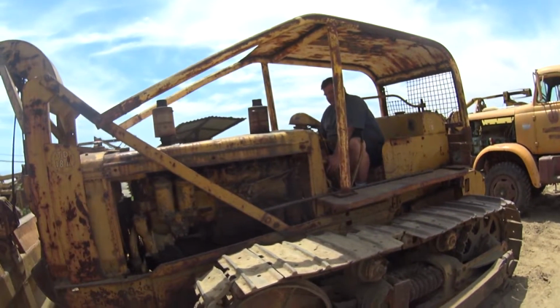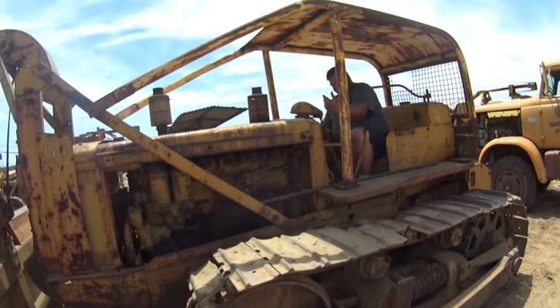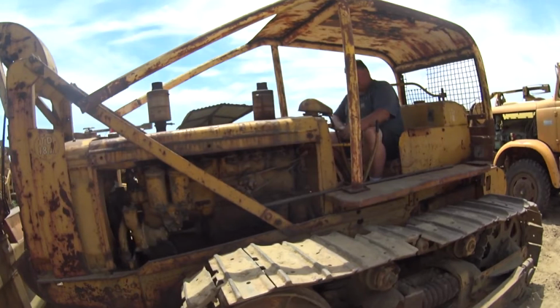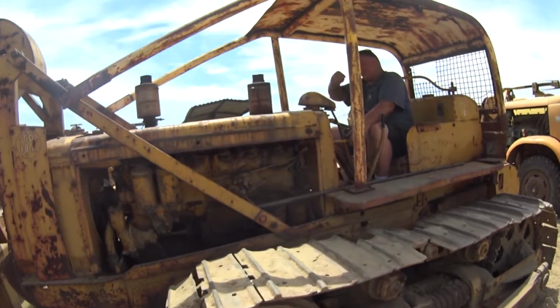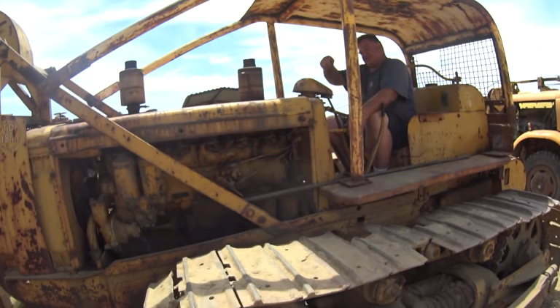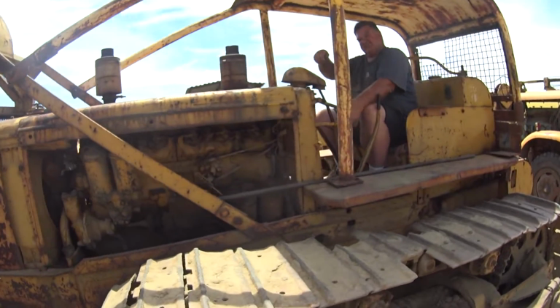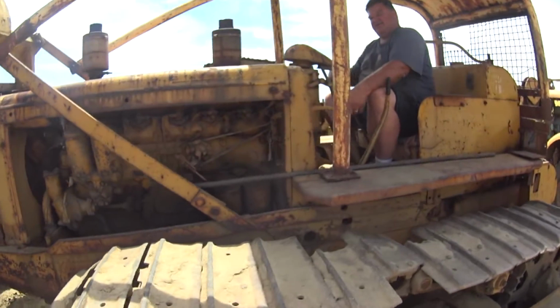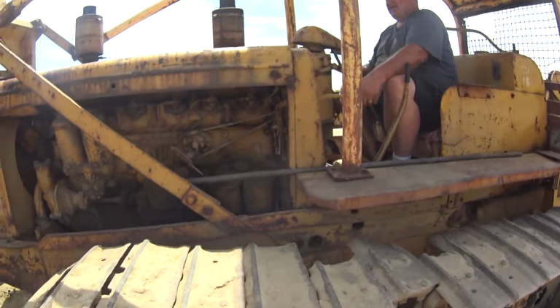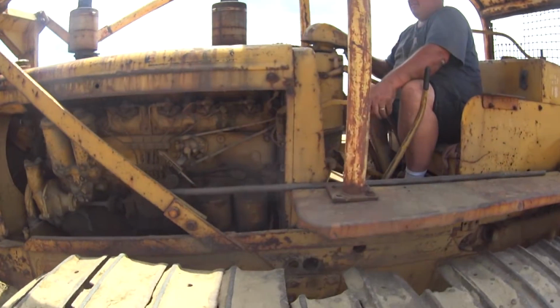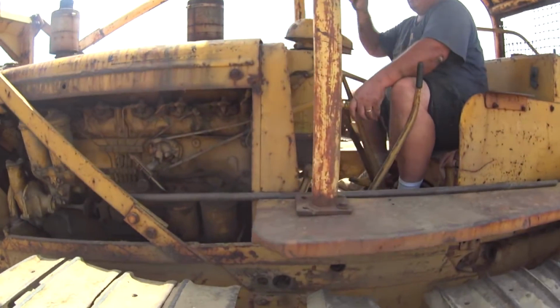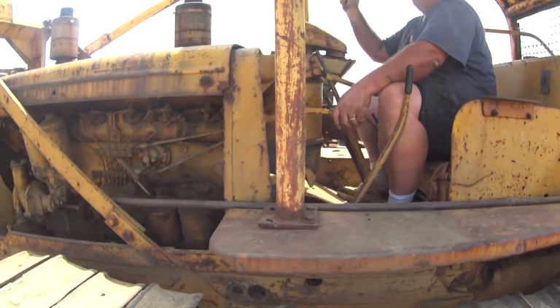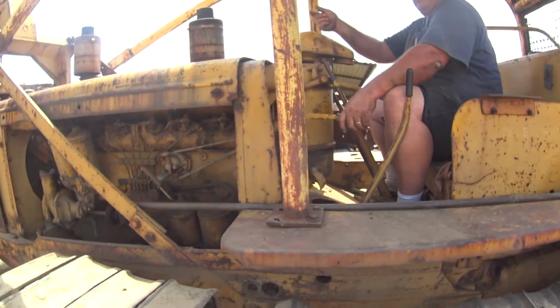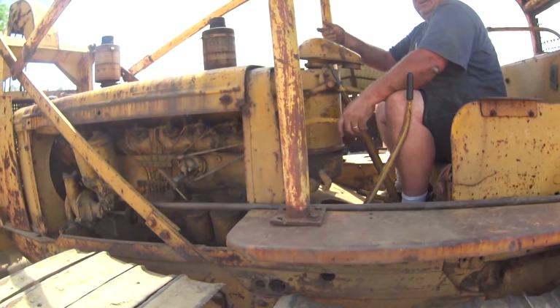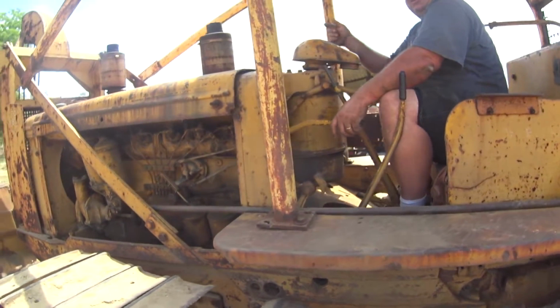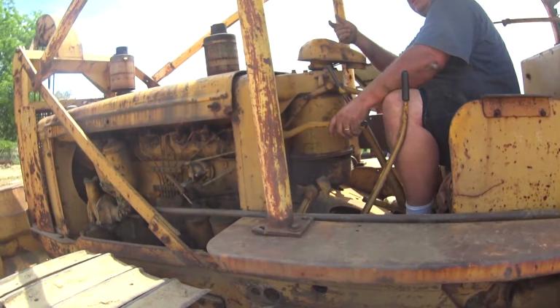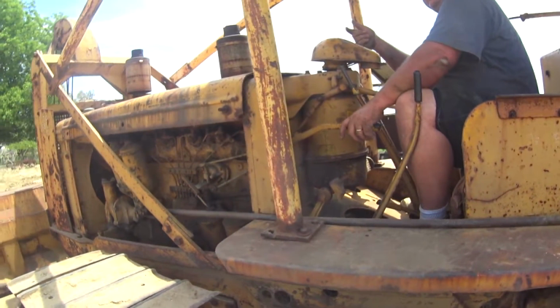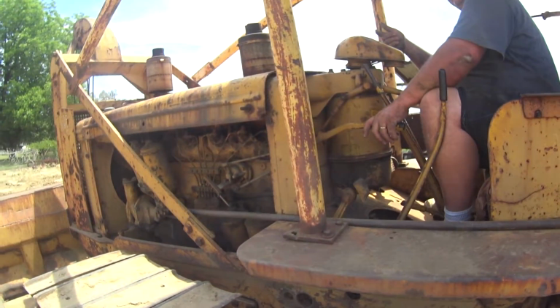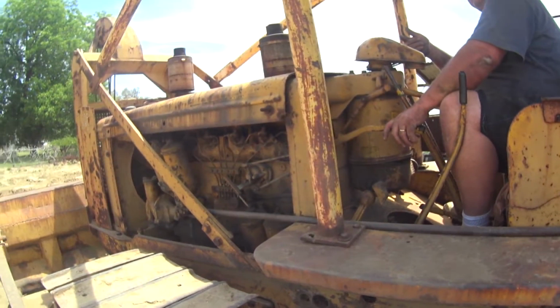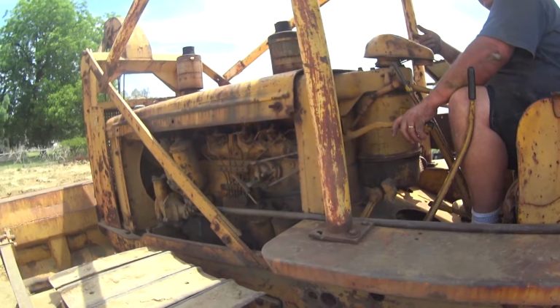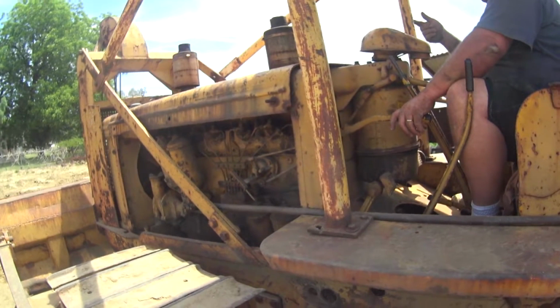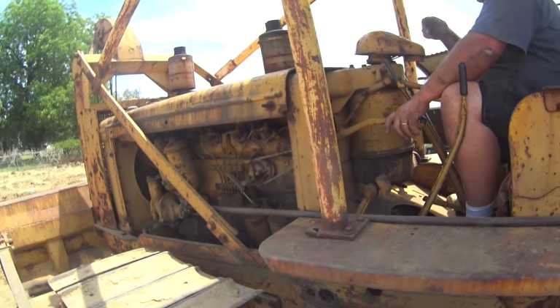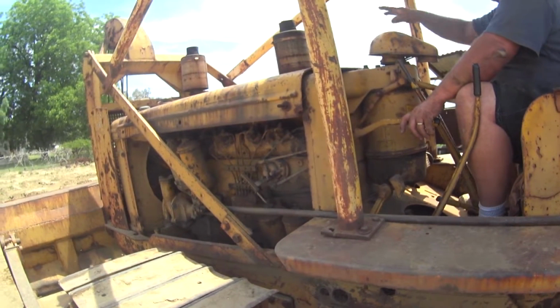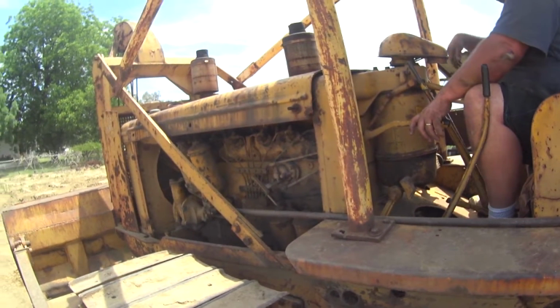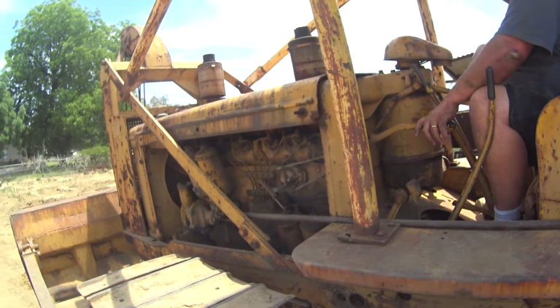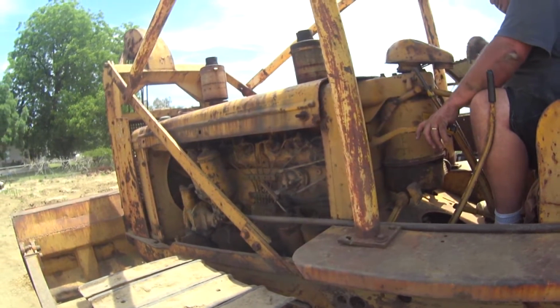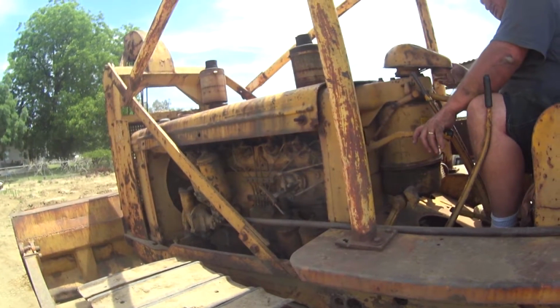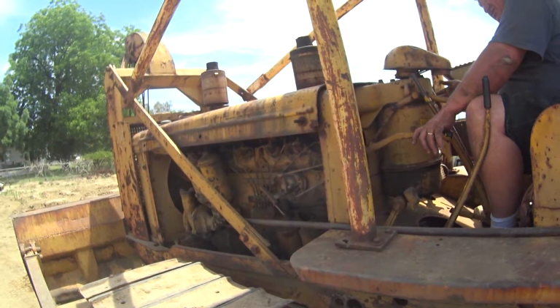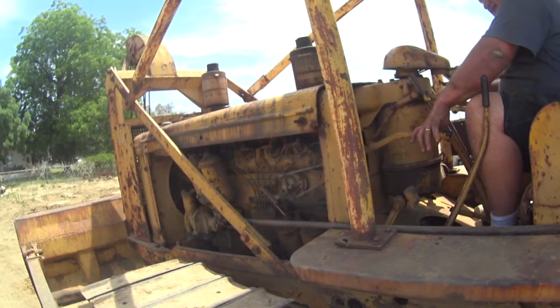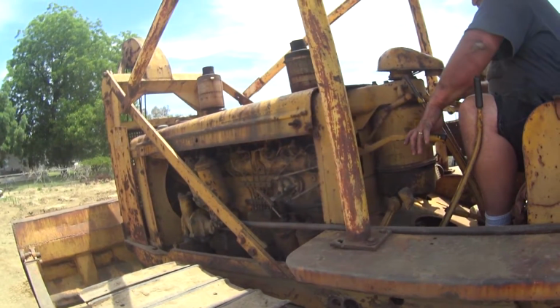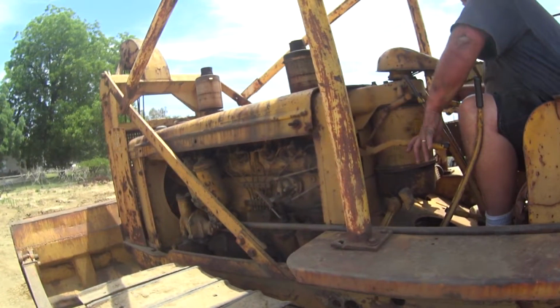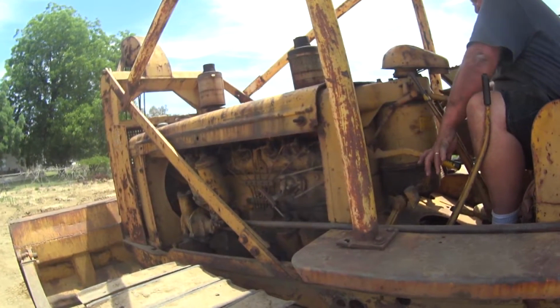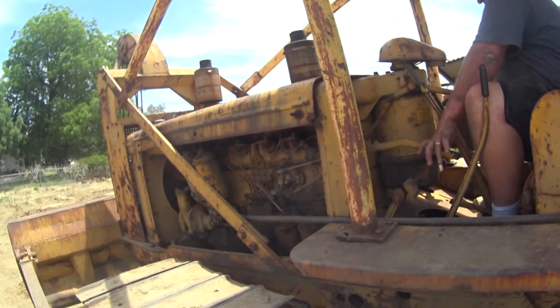When you flip this up and turn the diesel on, the air goes straight to the intake and all that stuff is switched the other way, and you're running on diesel. Wow.